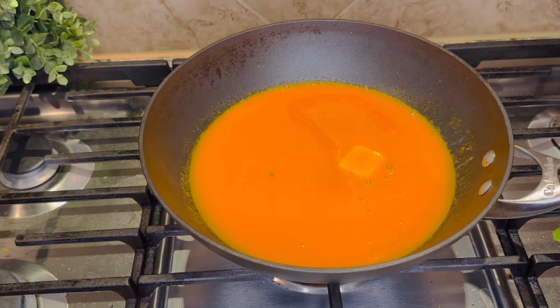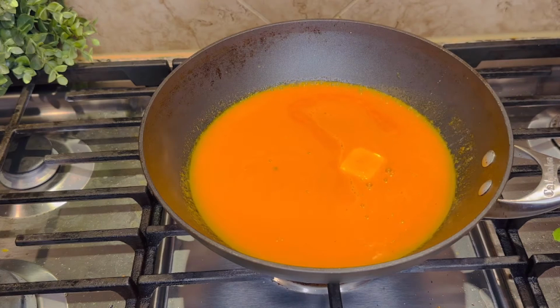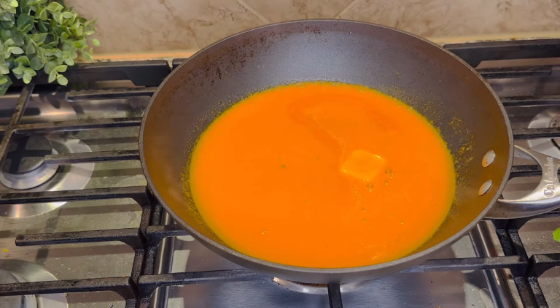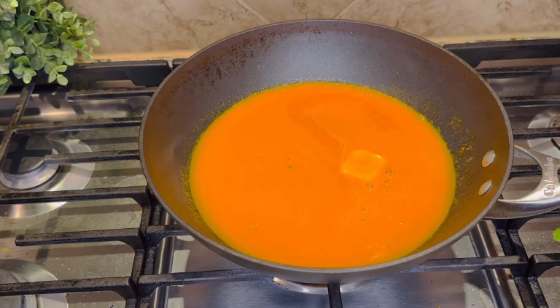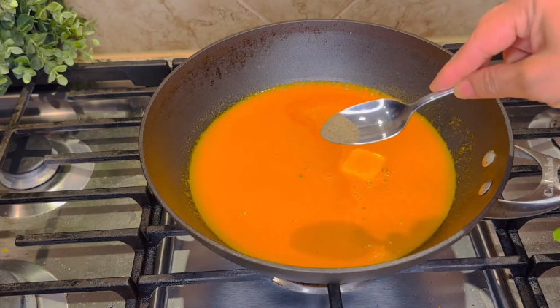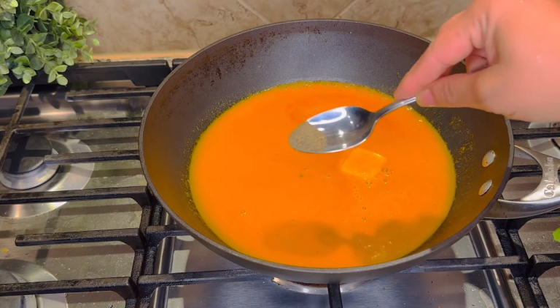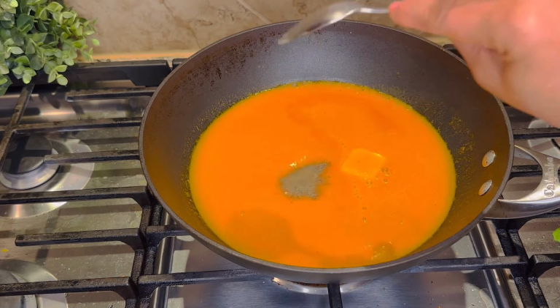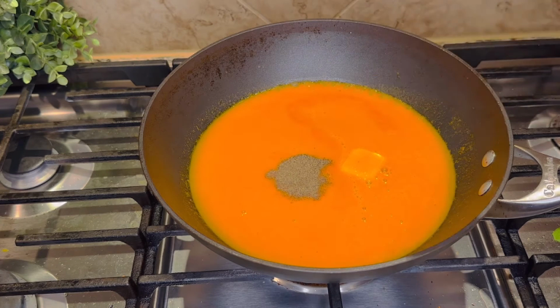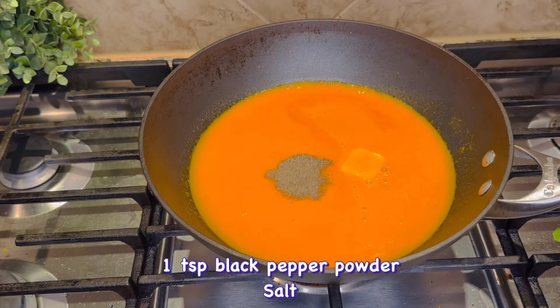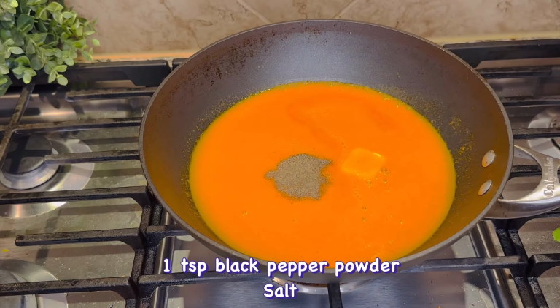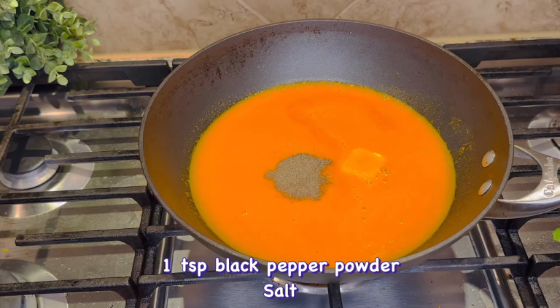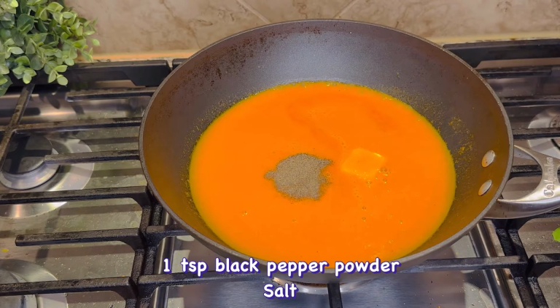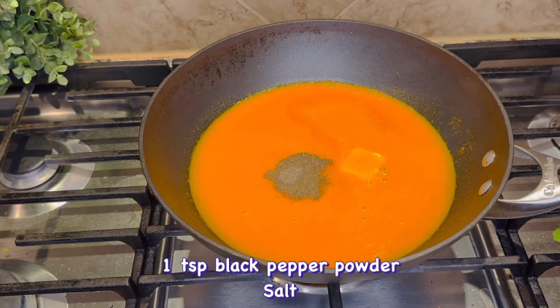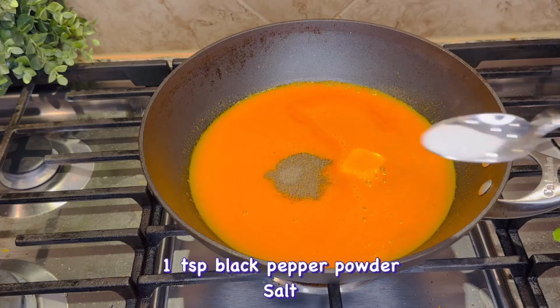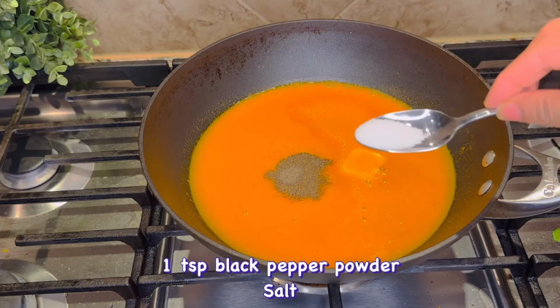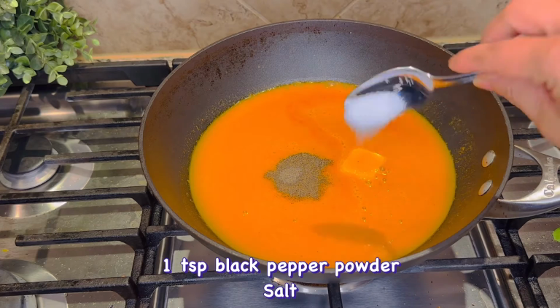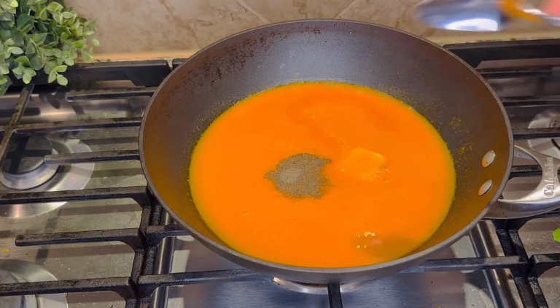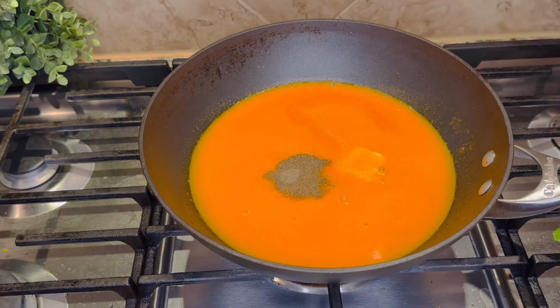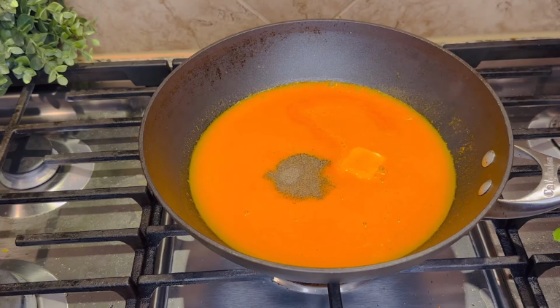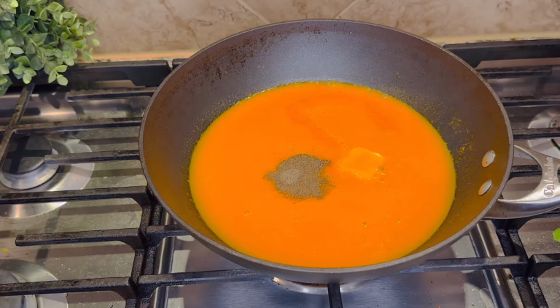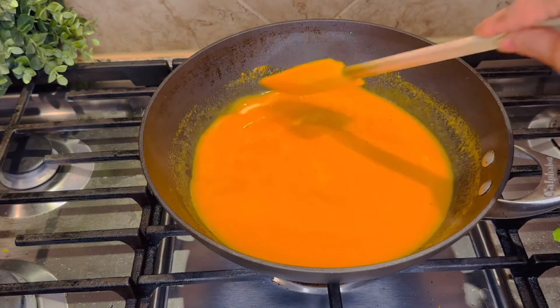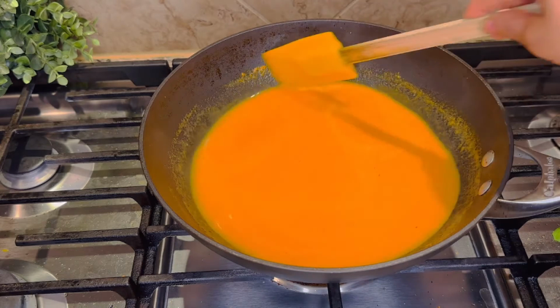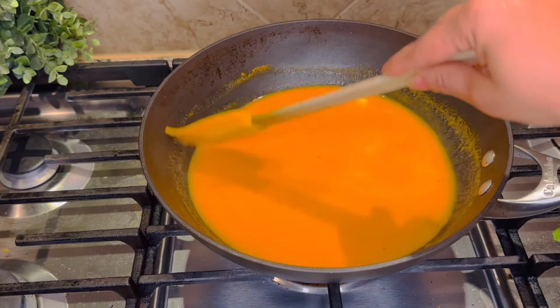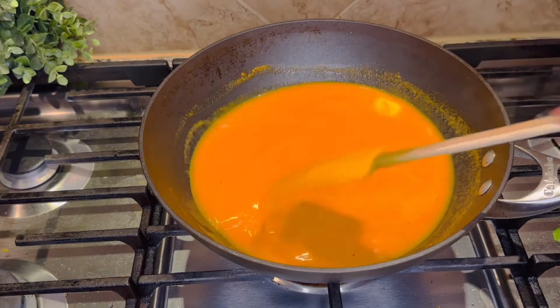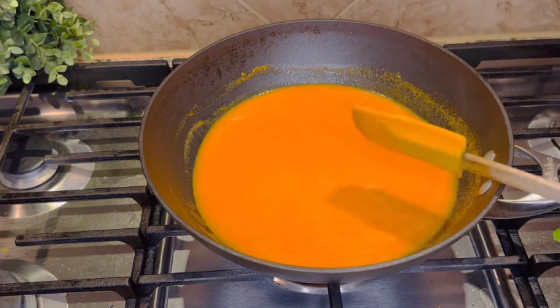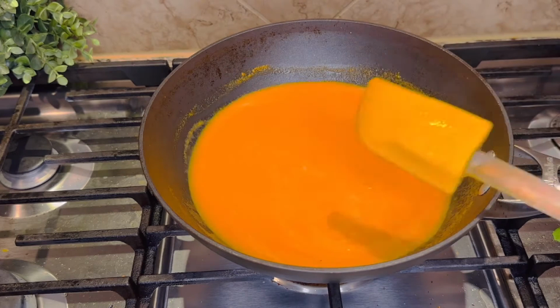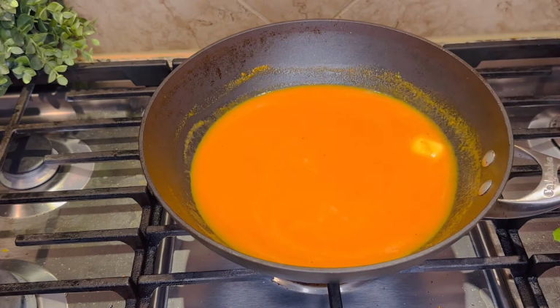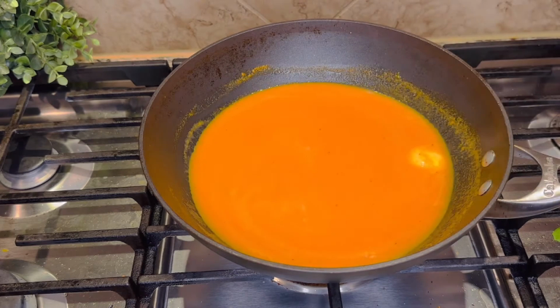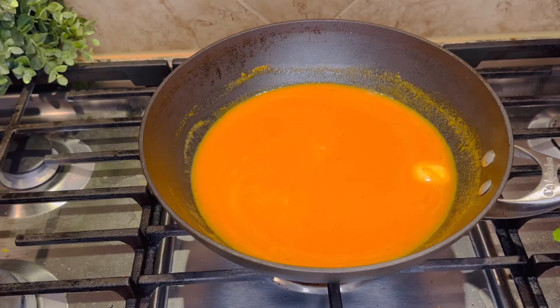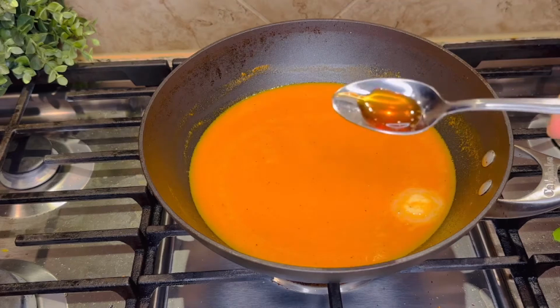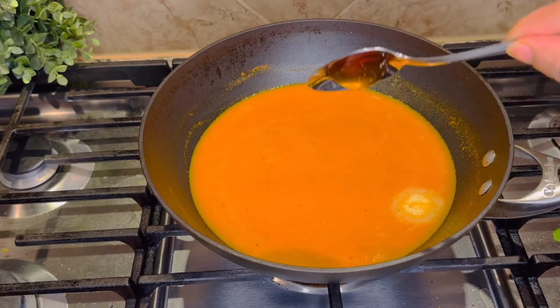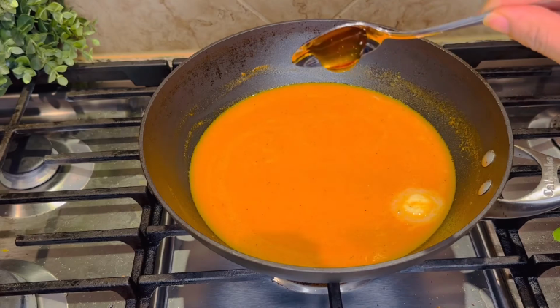We will add a little water and a little black pepper, because we have added water we will also add some salt and black pepper. Then we will mix it all together and bring it to a boil.